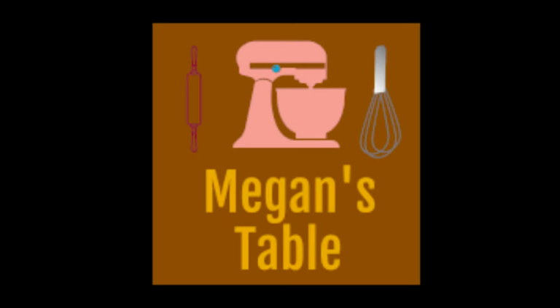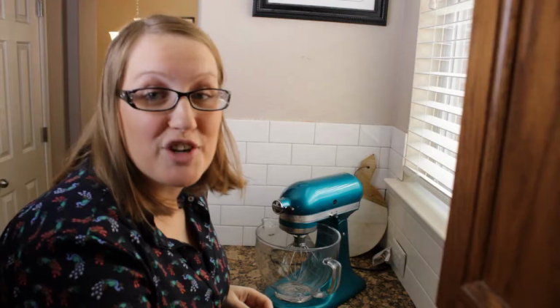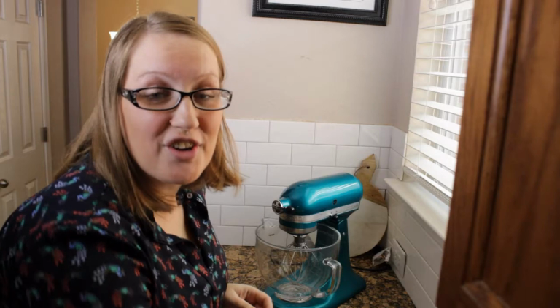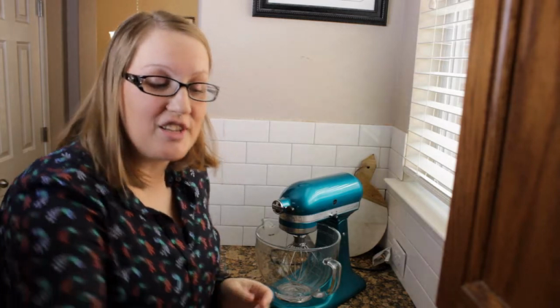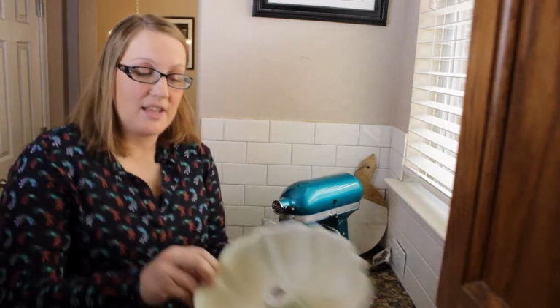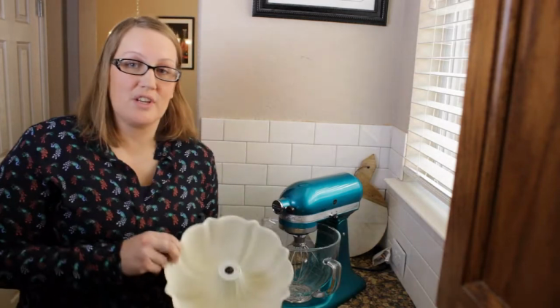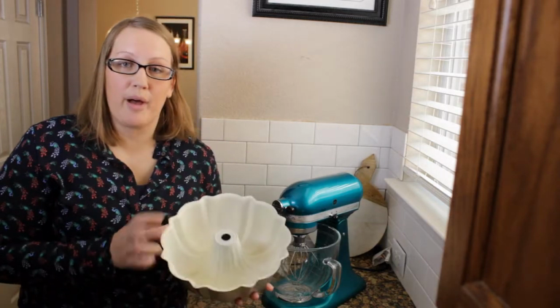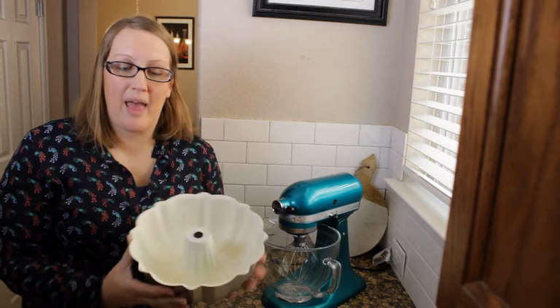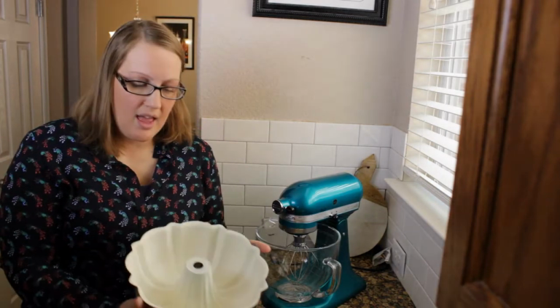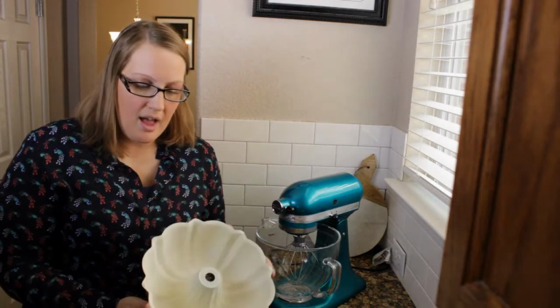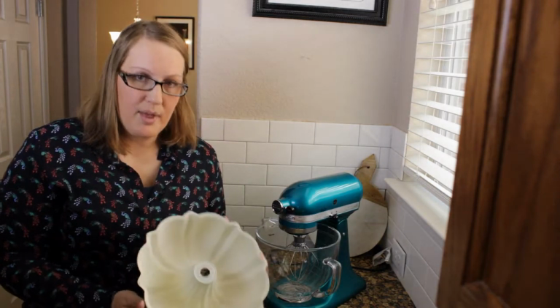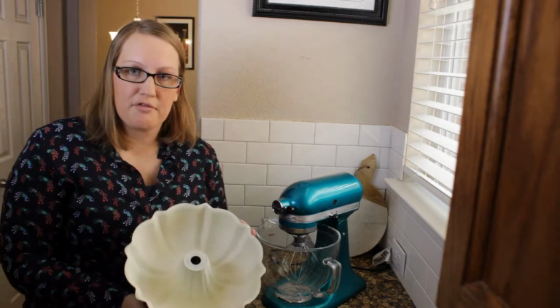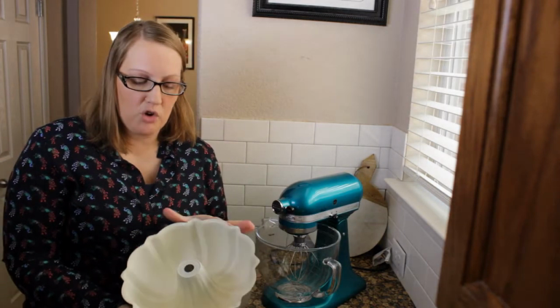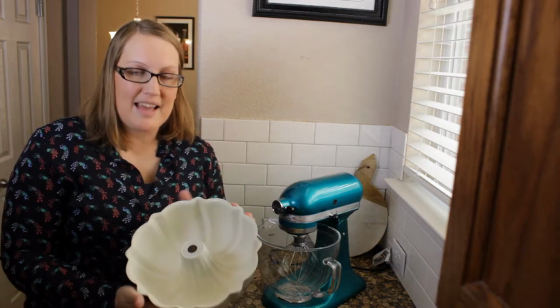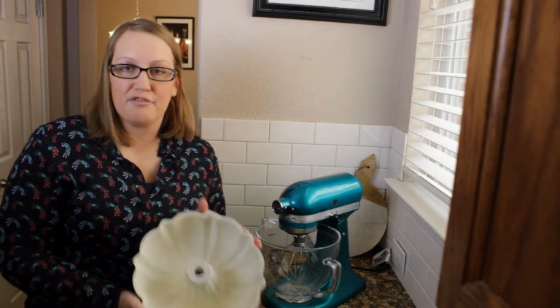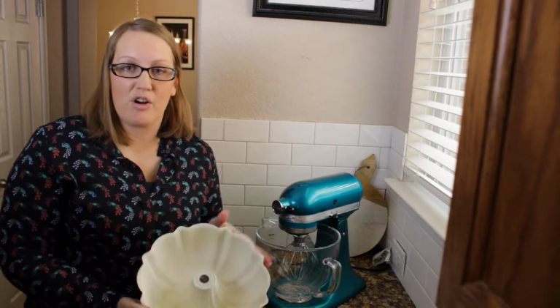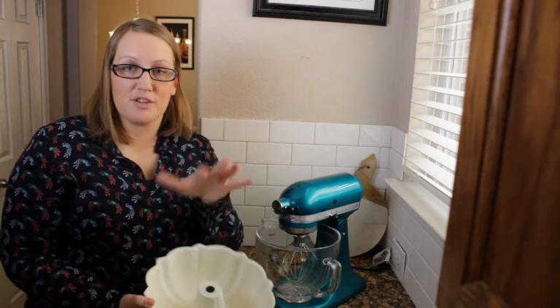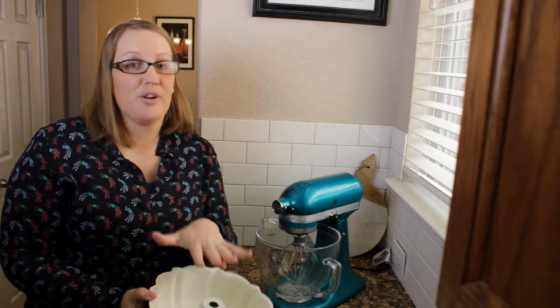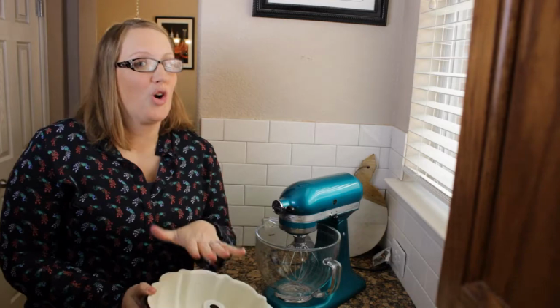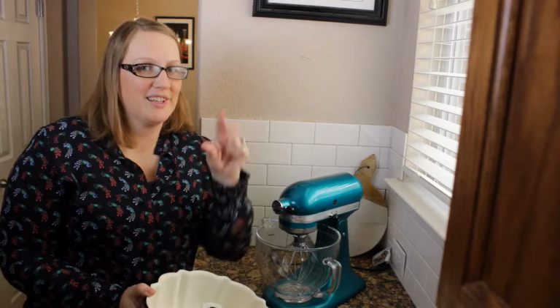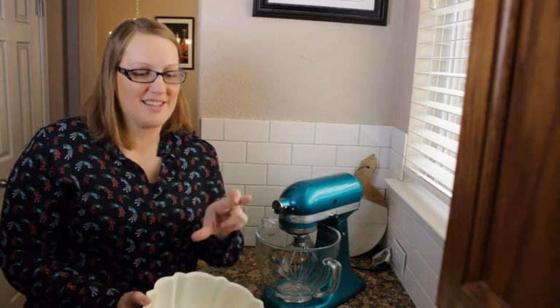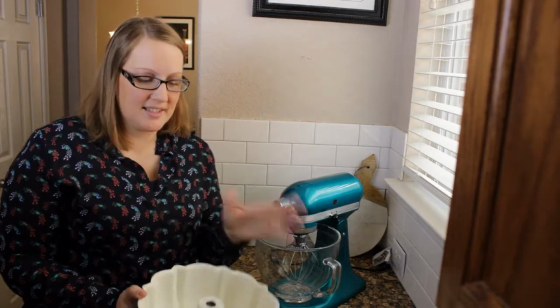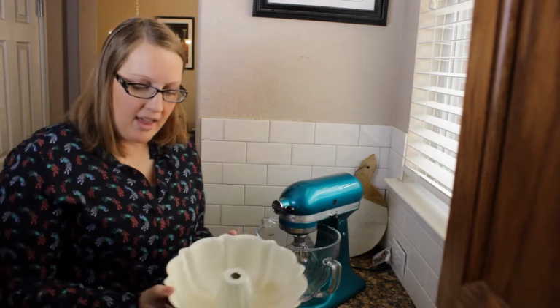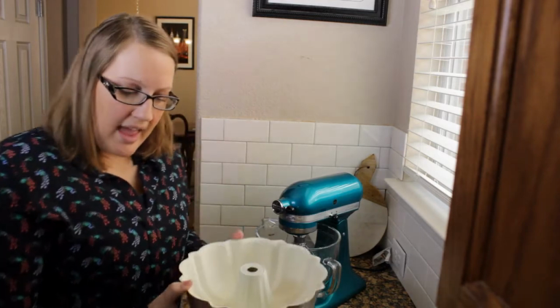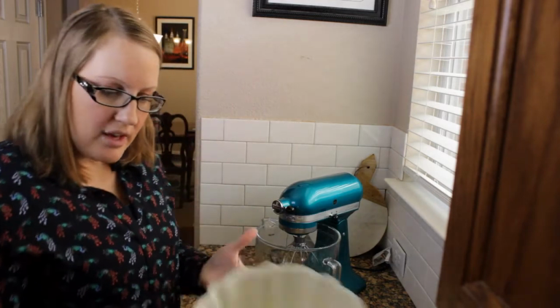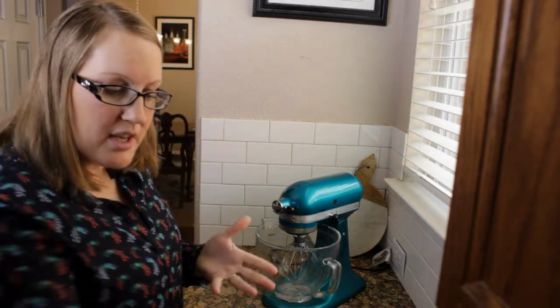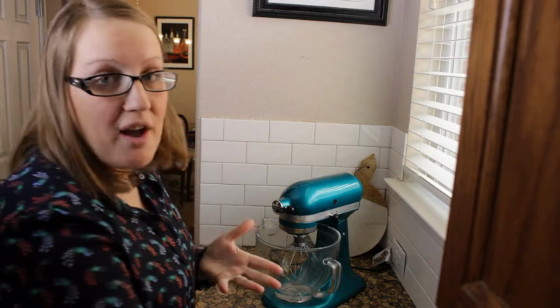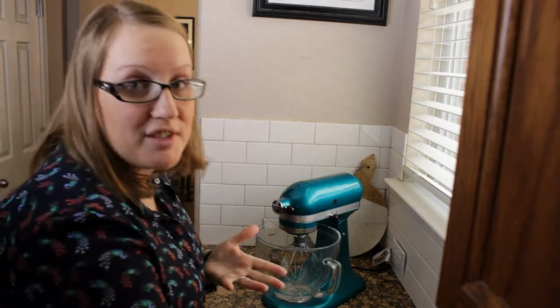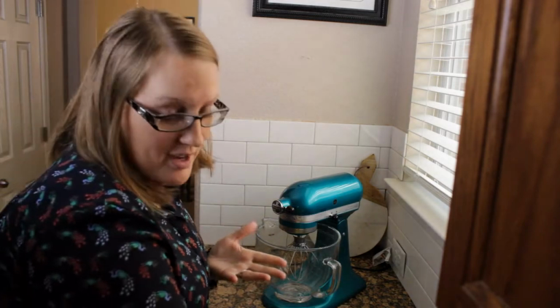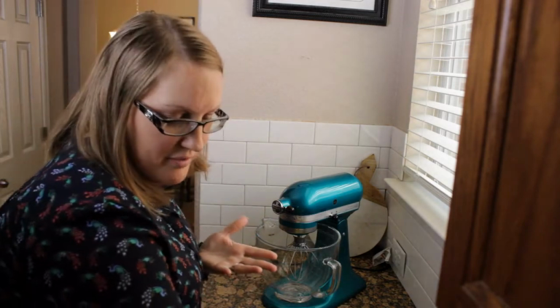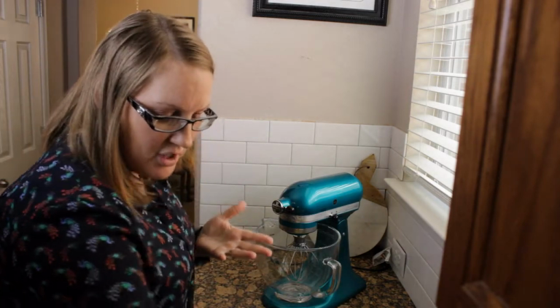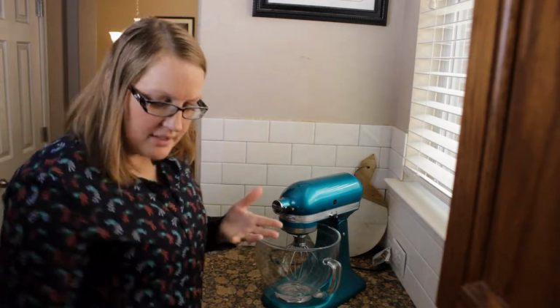The first thing you're going to do is grease up a pan. I've greased and floured it so hopefully it doesn't get stuck. And preheat your oven to 350 degrees.